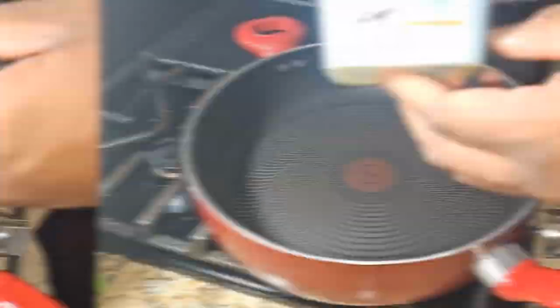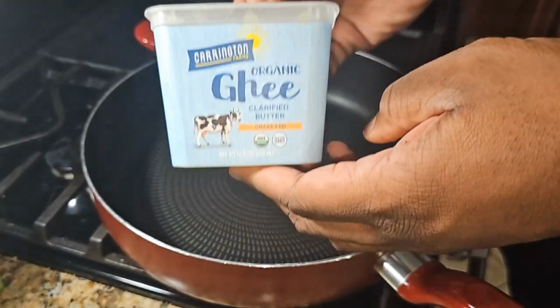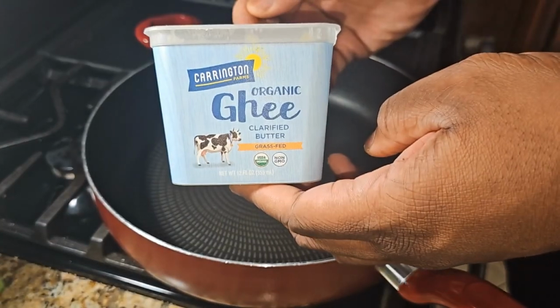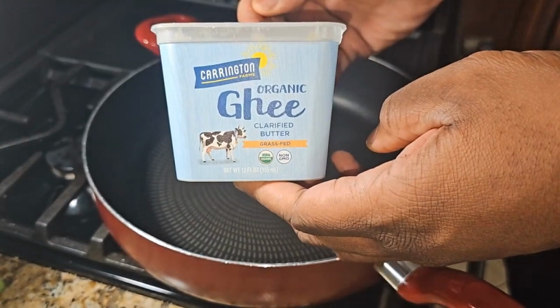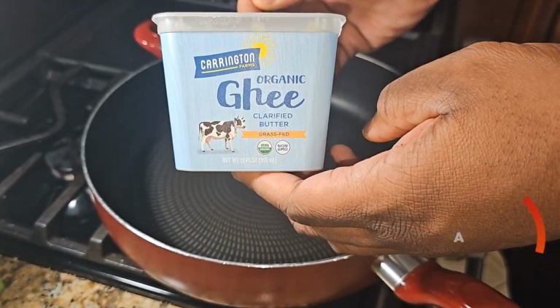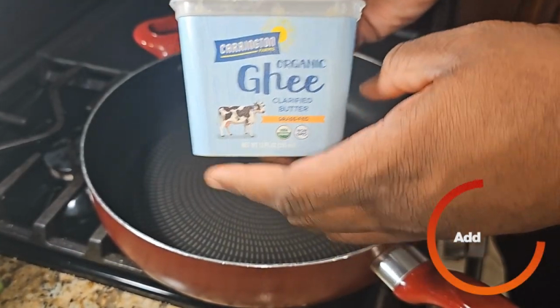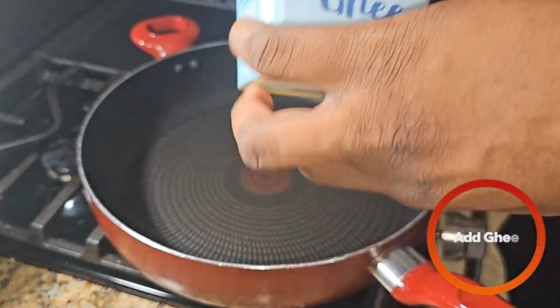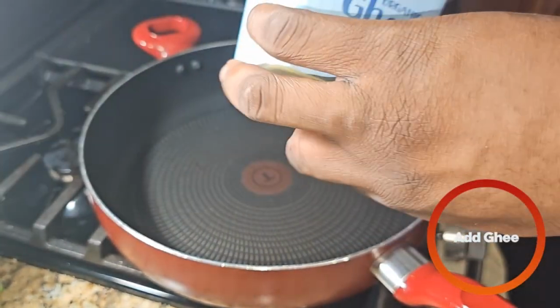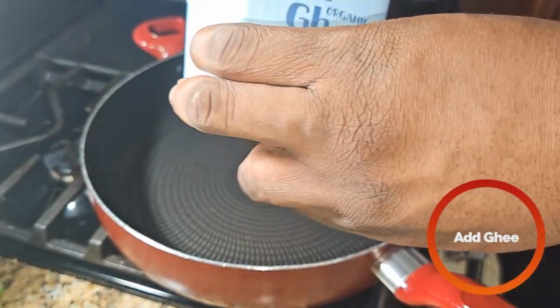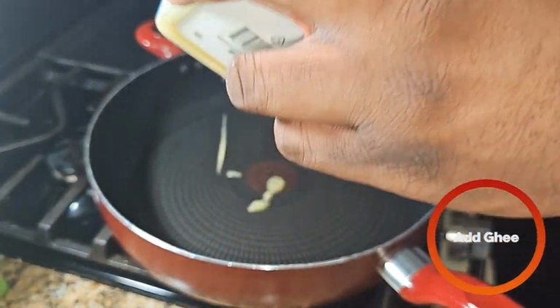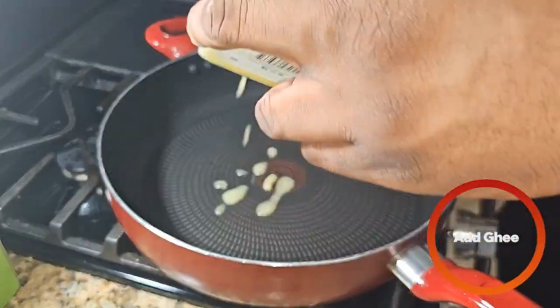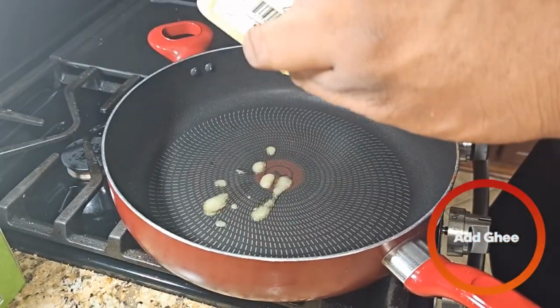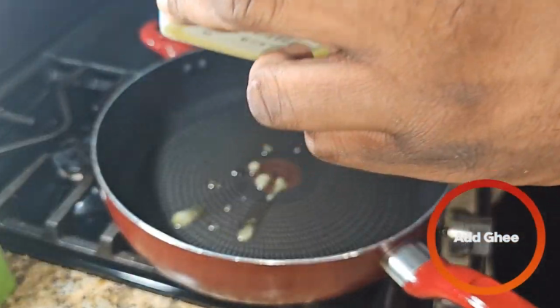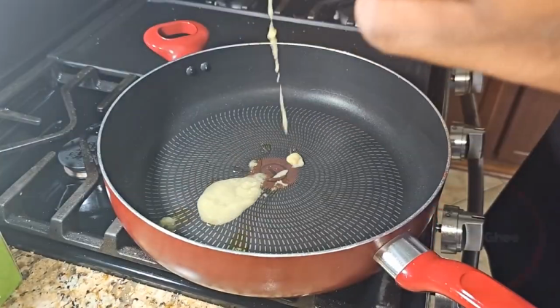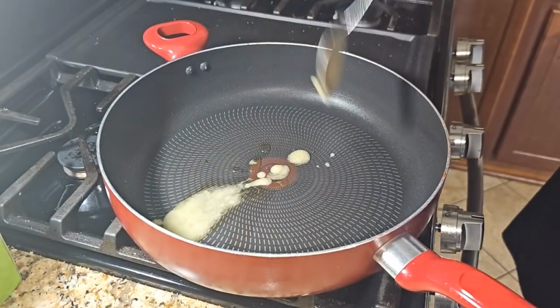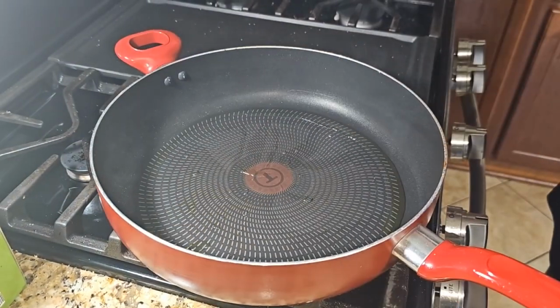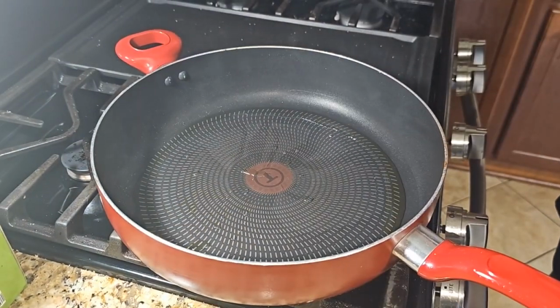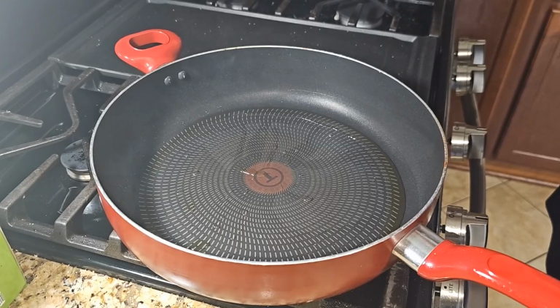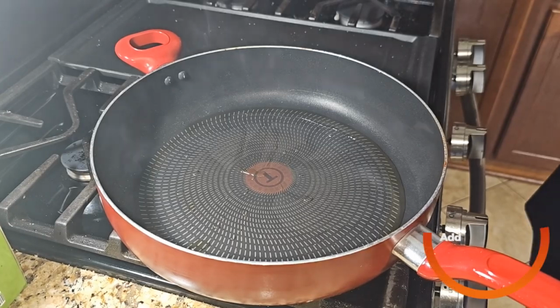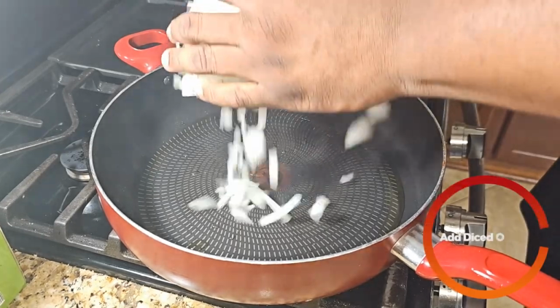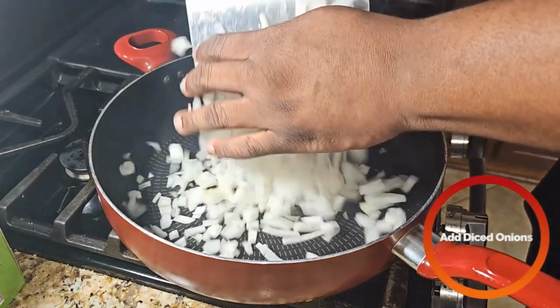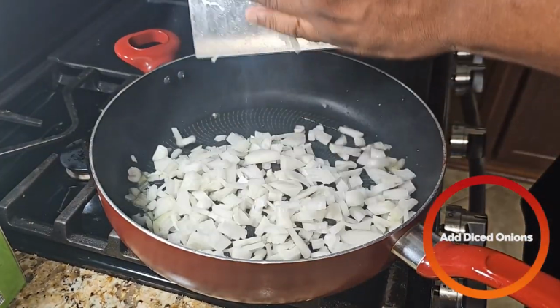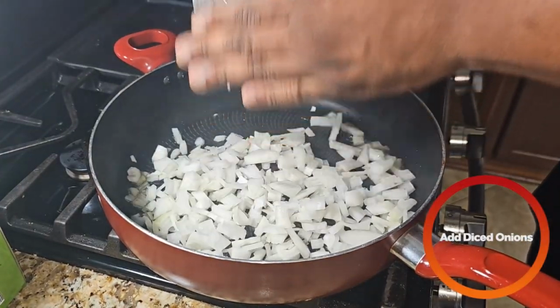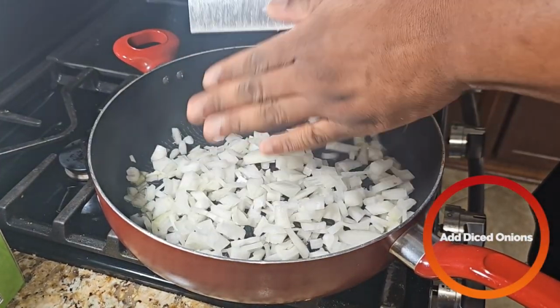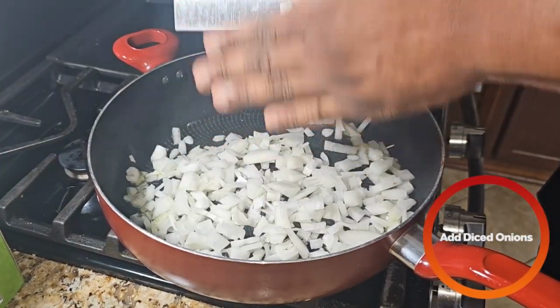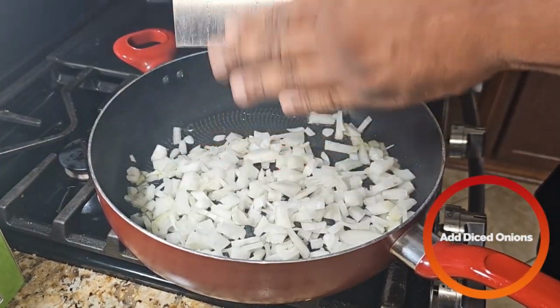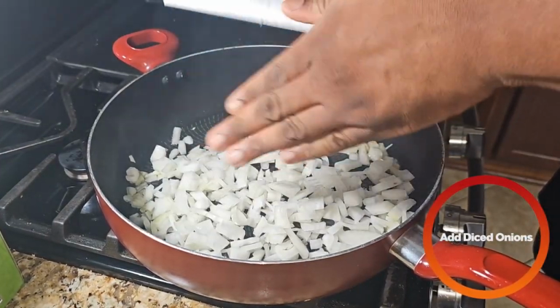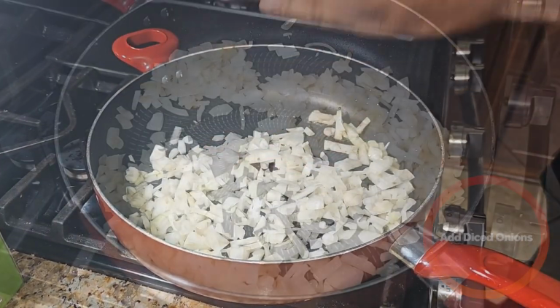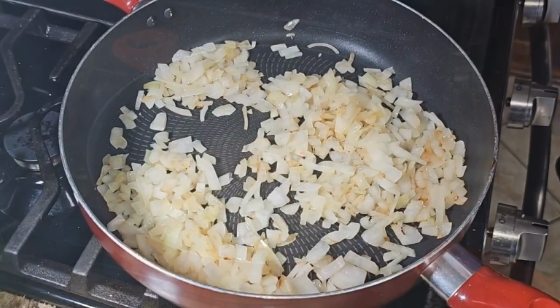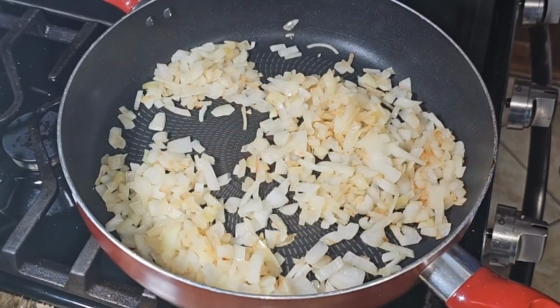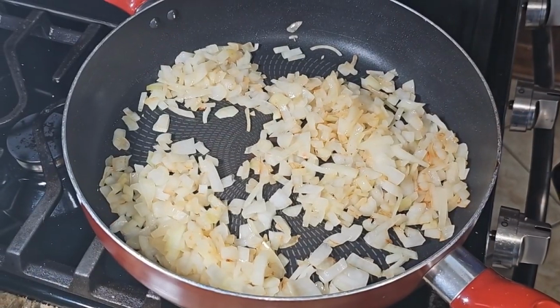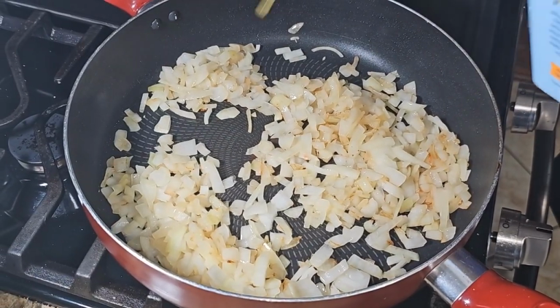Next, over high heat, we're going to add some ghee. Once the ghee is nice and melted, we're going to add the onions we cut up earlier, along with a little bit more ghee.